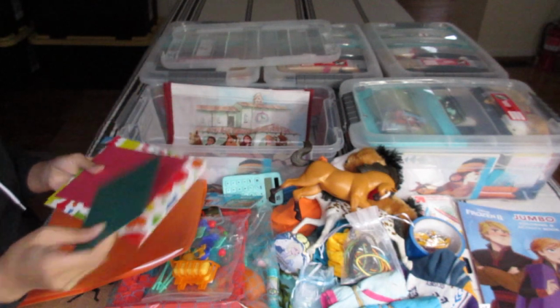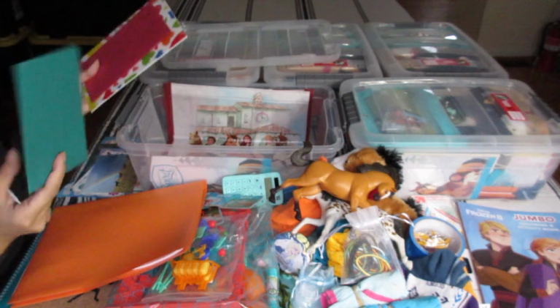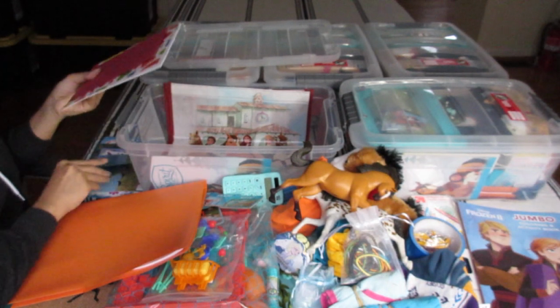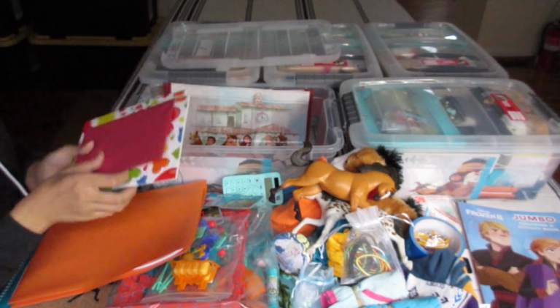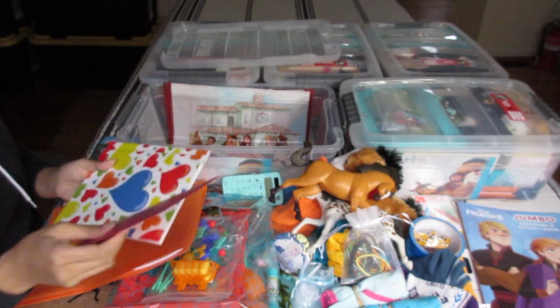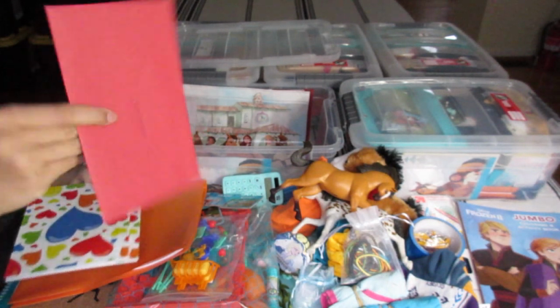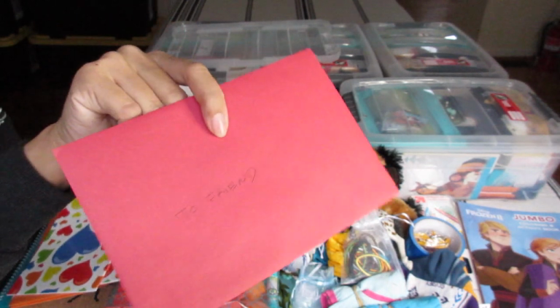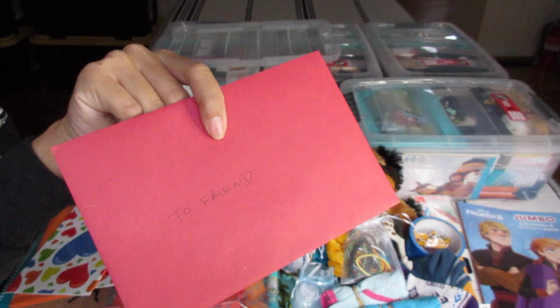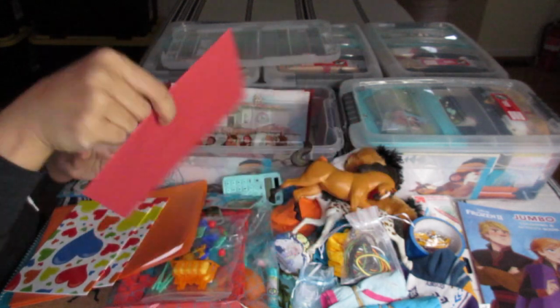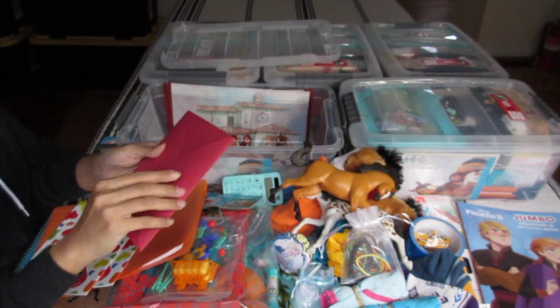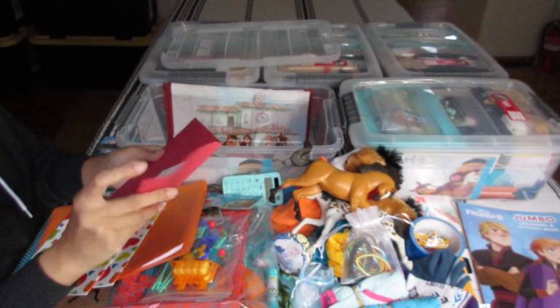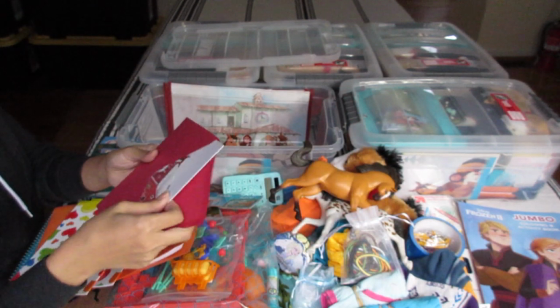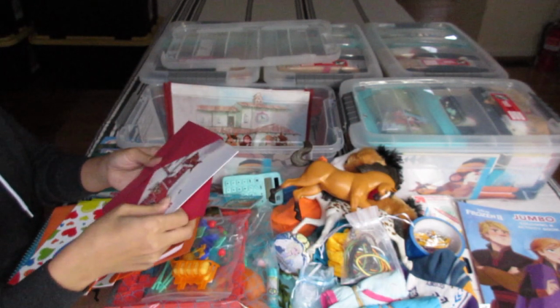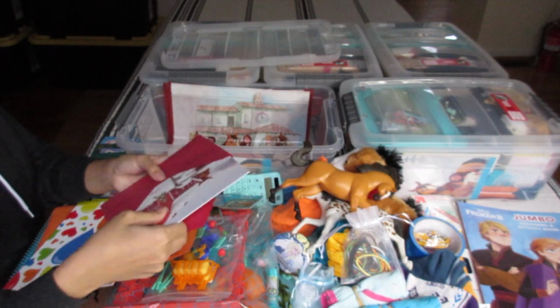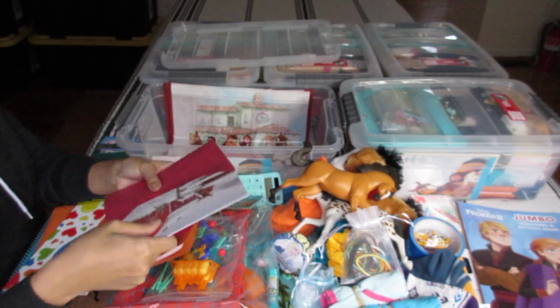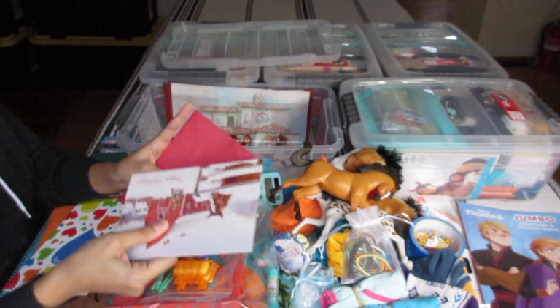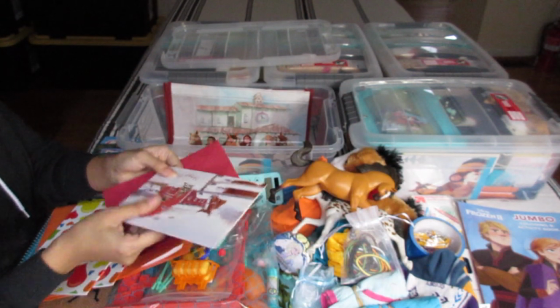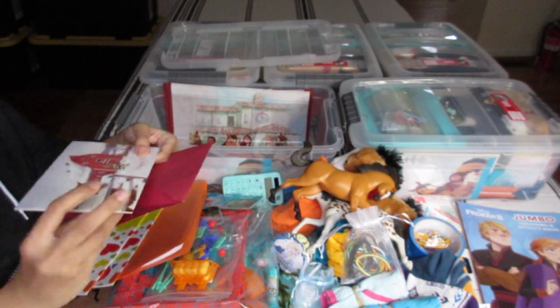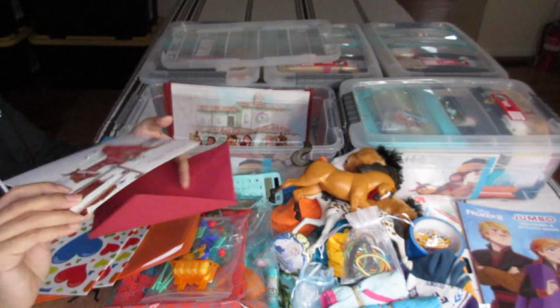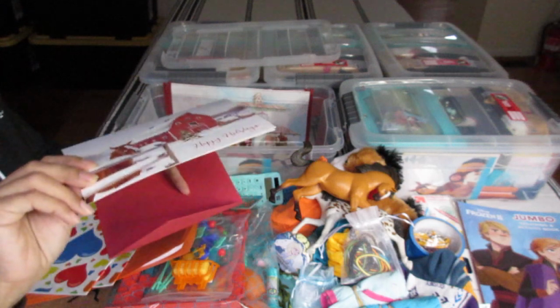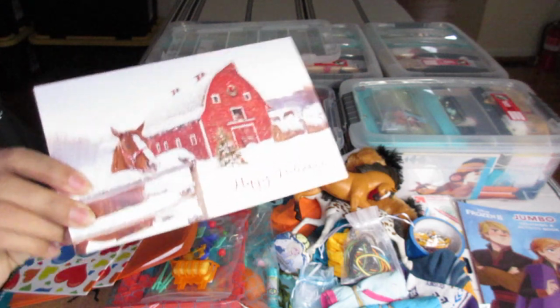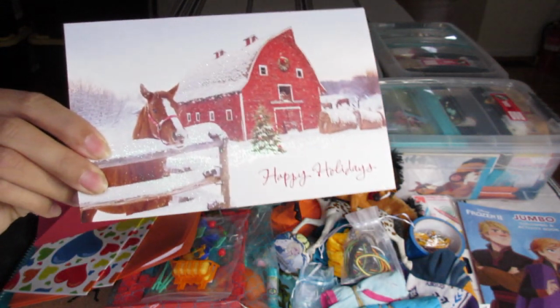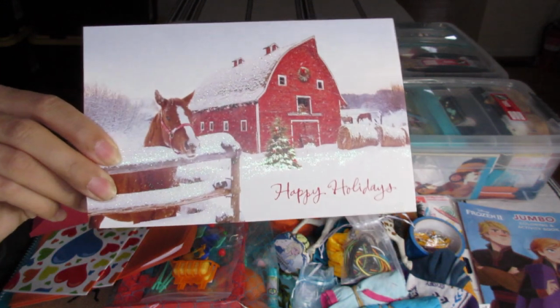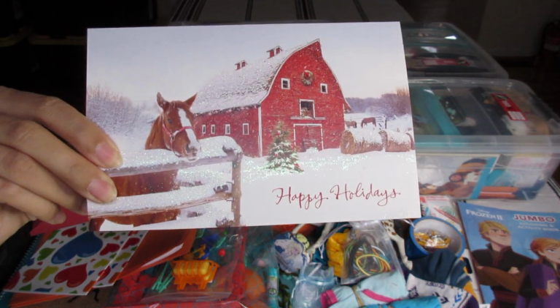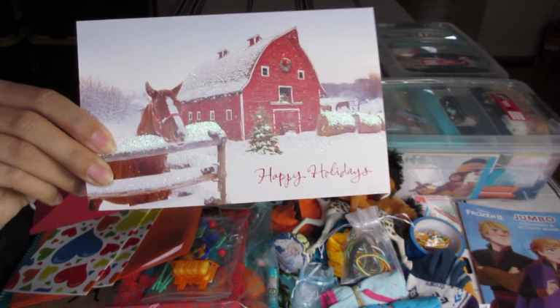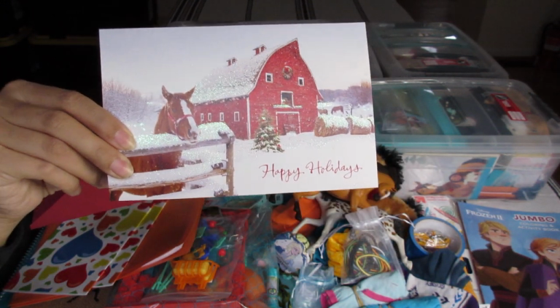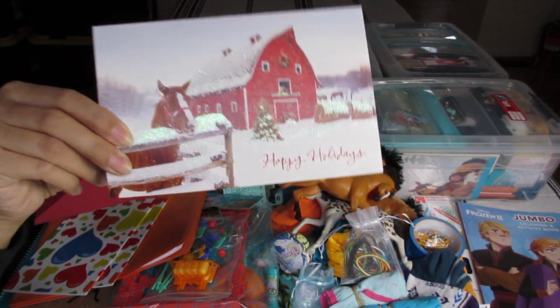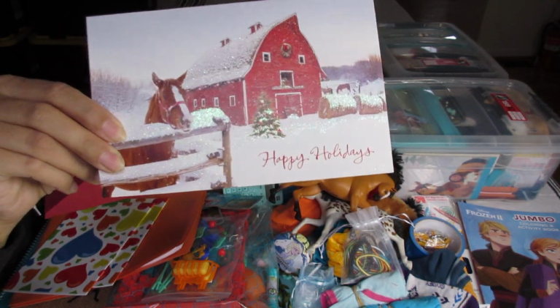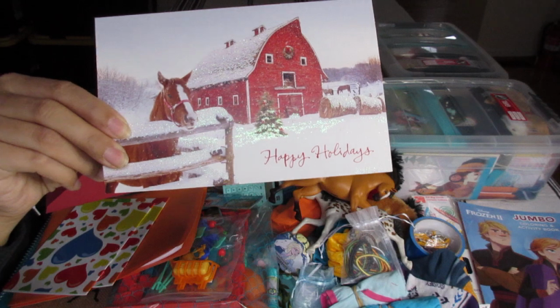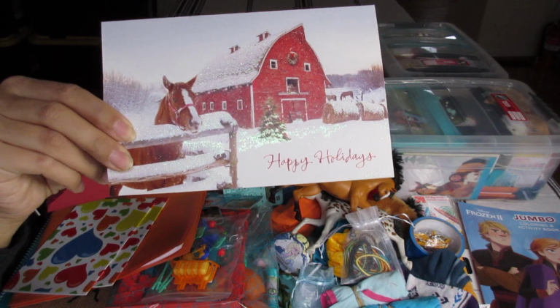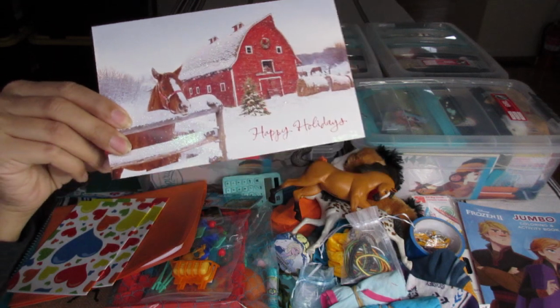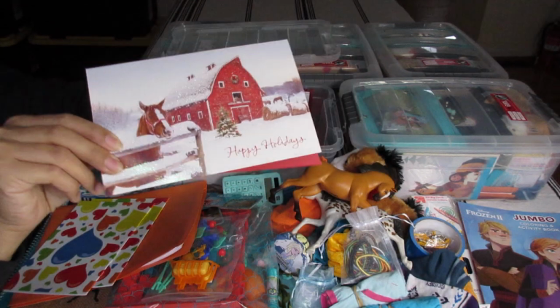My card — a black card. I just want to show you what it looks like. It's a happy holidays card with a horse in a barn, very pretty. I thought she would like the image of the horse.